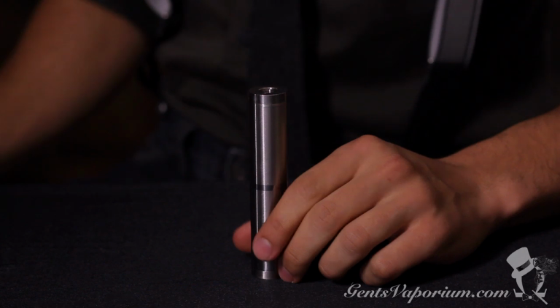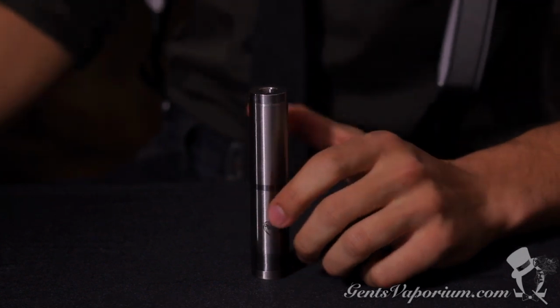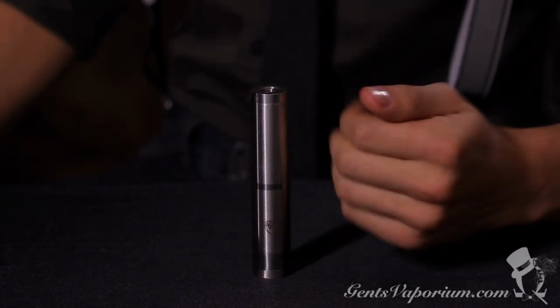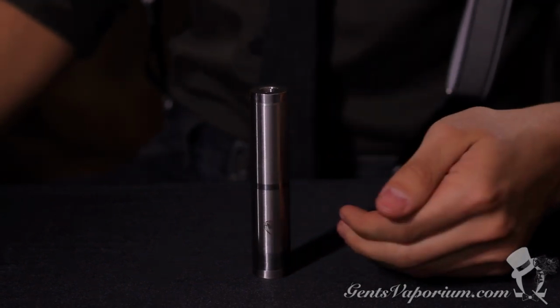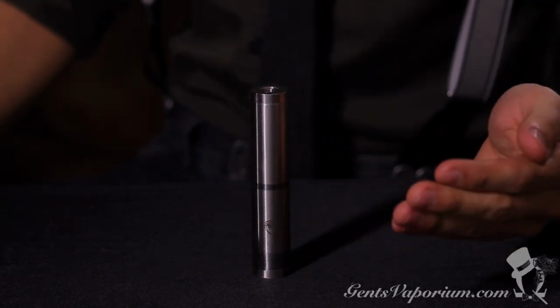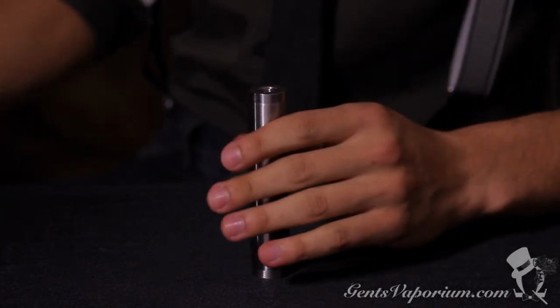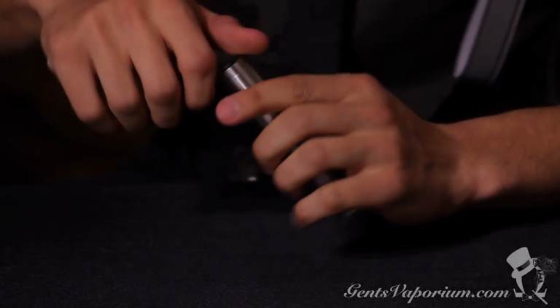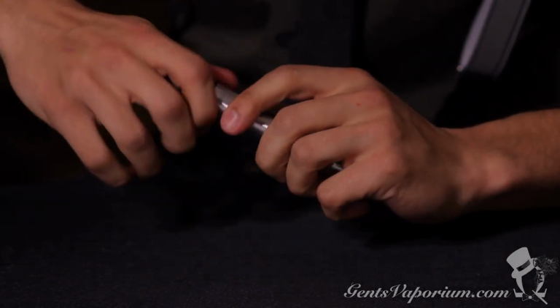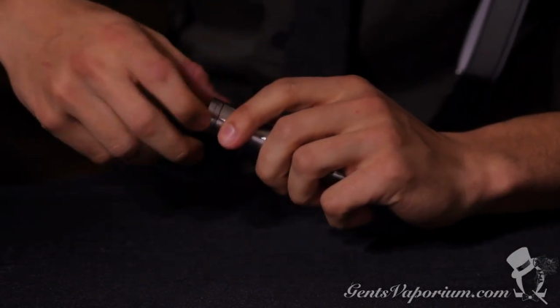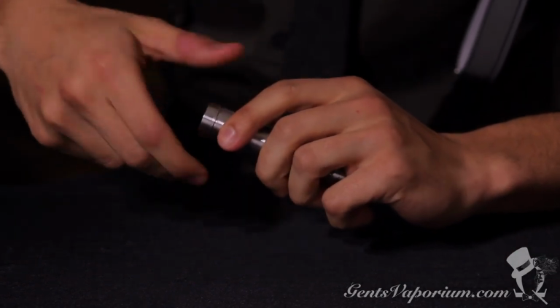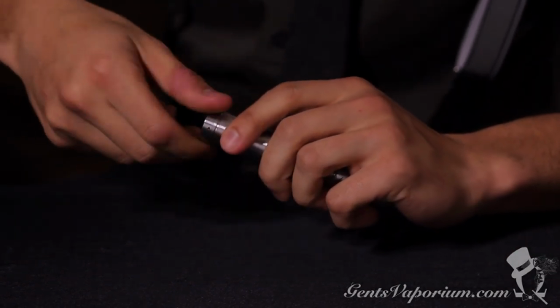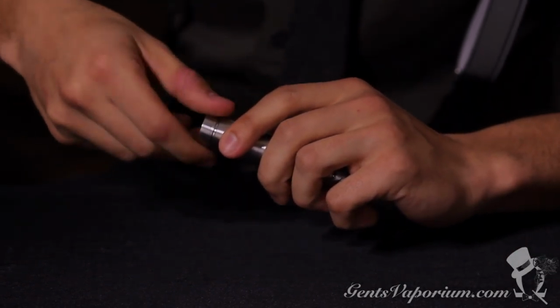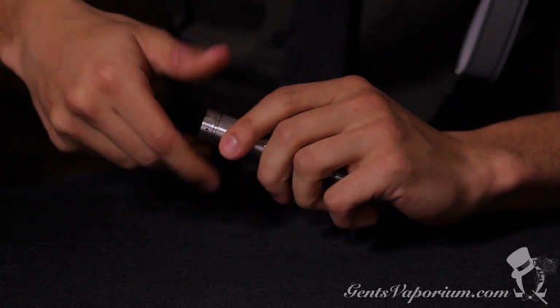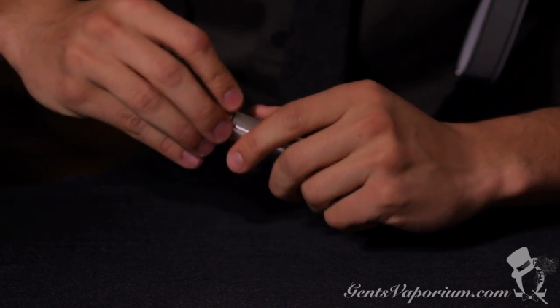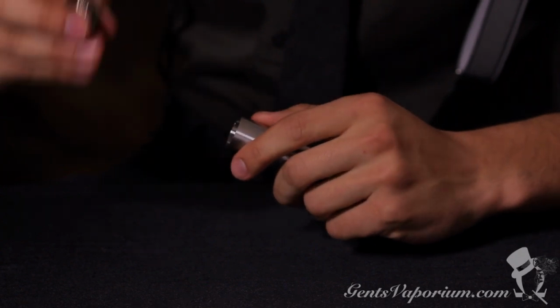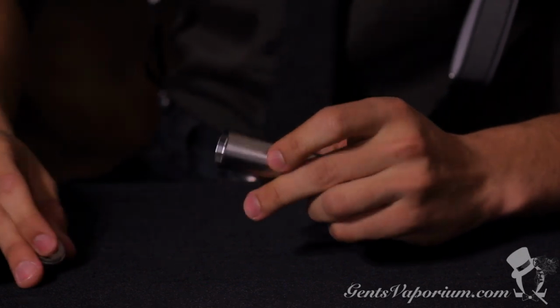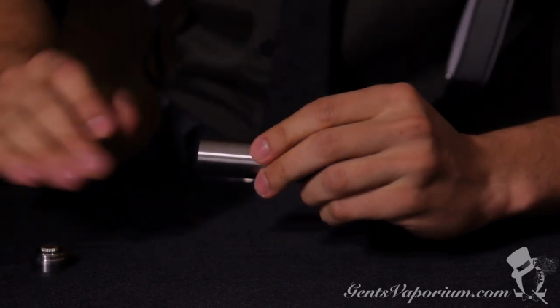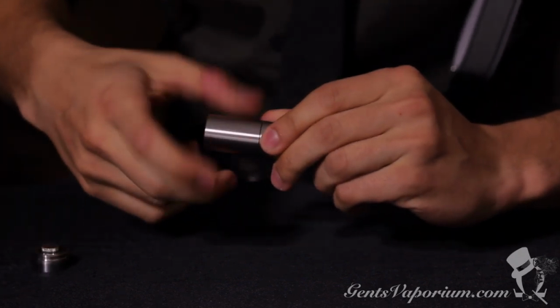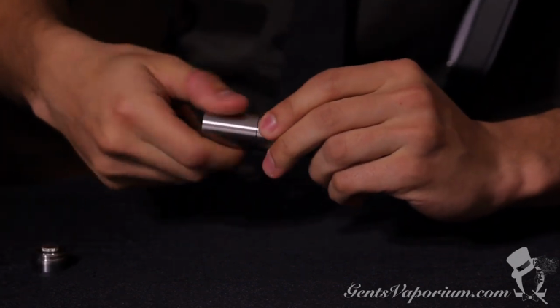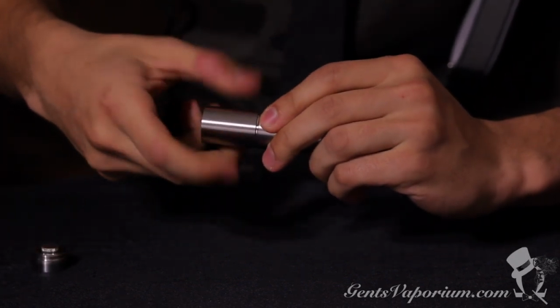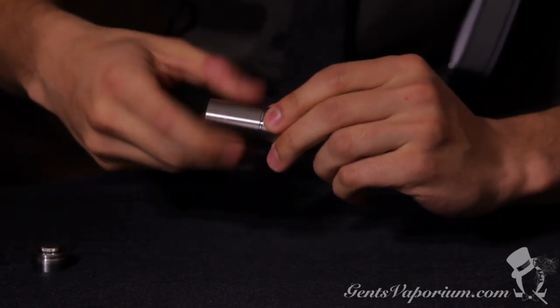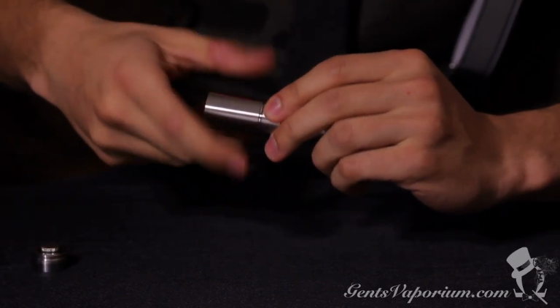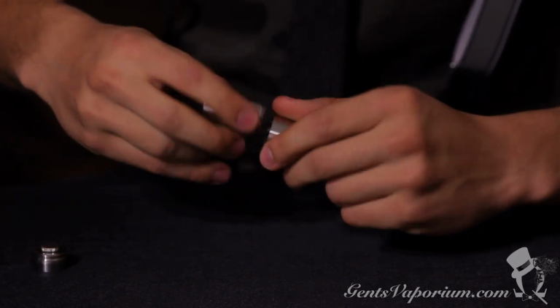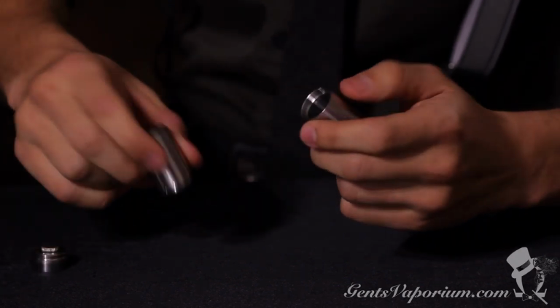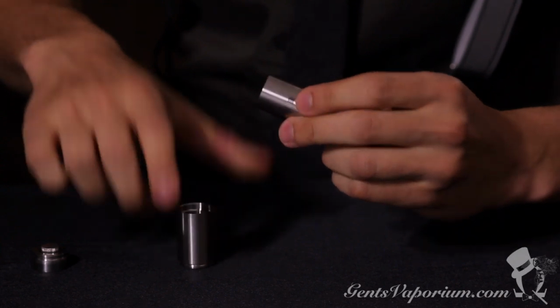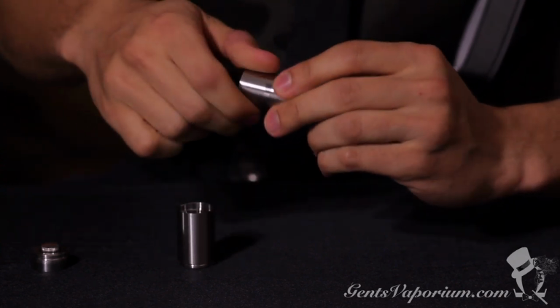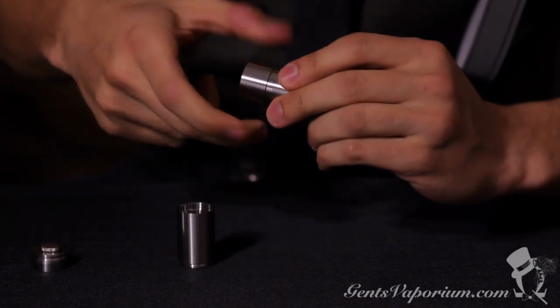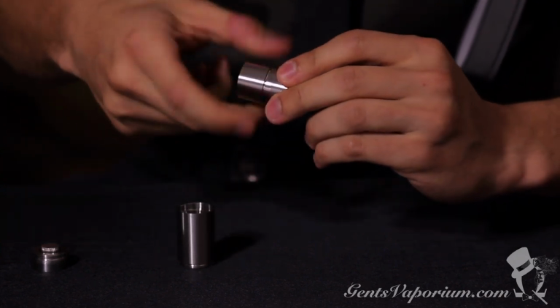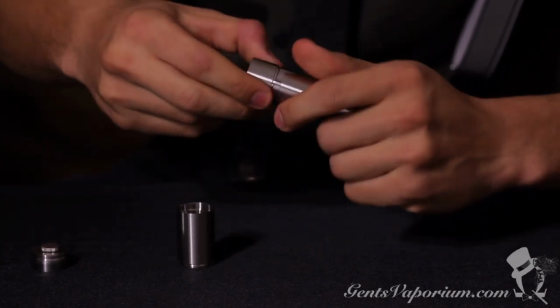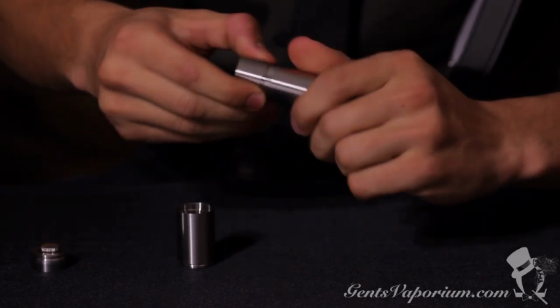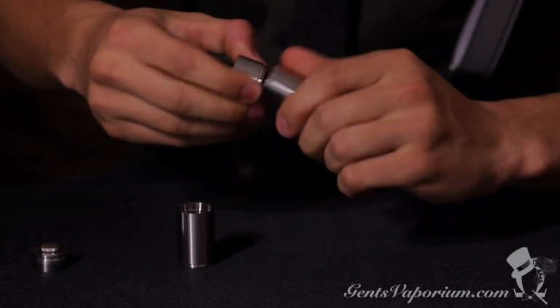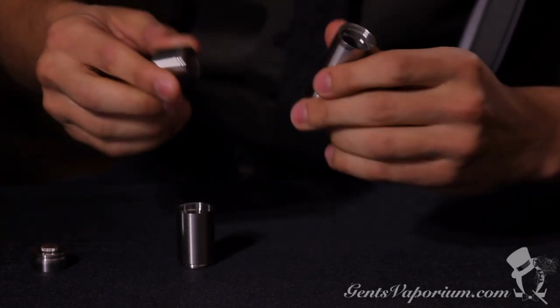So we're going to take it apart top to bottom and show you its parts. We've got our top cap which attaches to your atomizer, two extension tubes to accommodate three sizes of batteries, and the base of the mod.